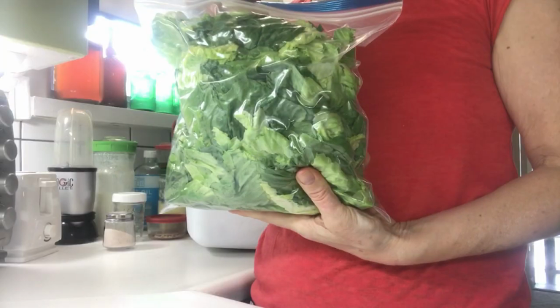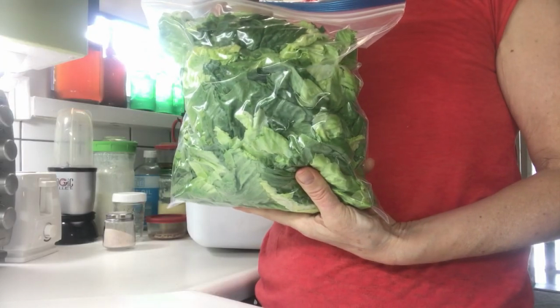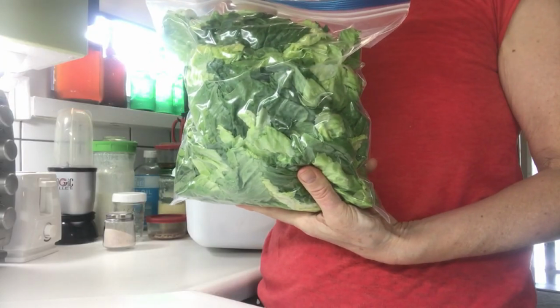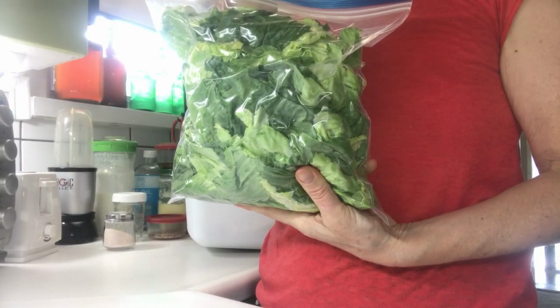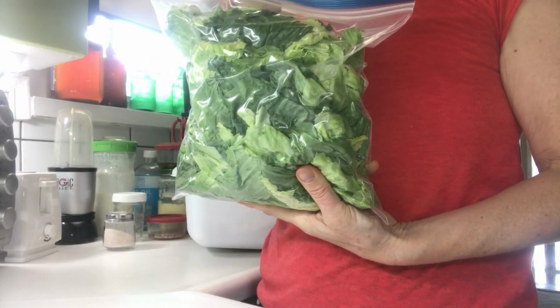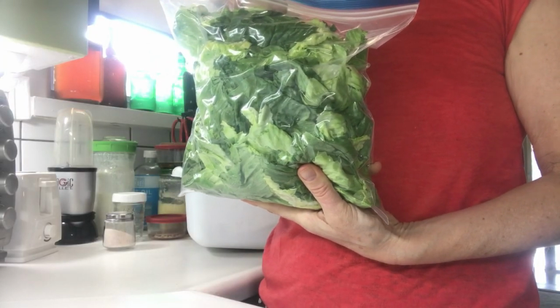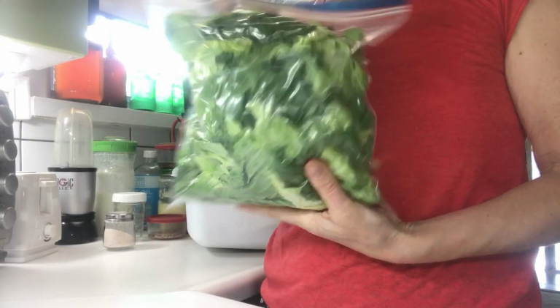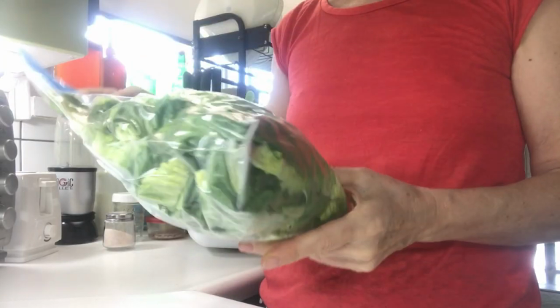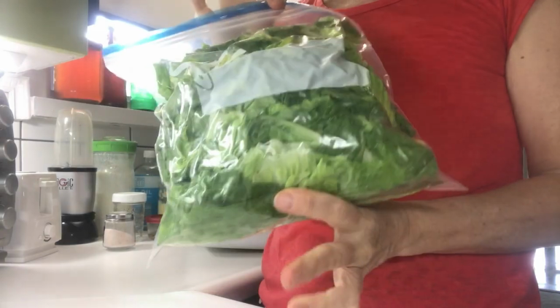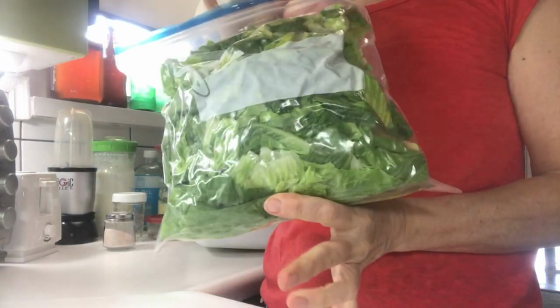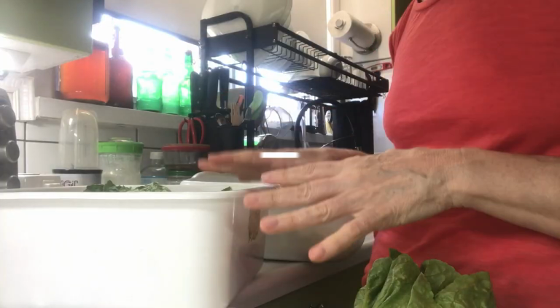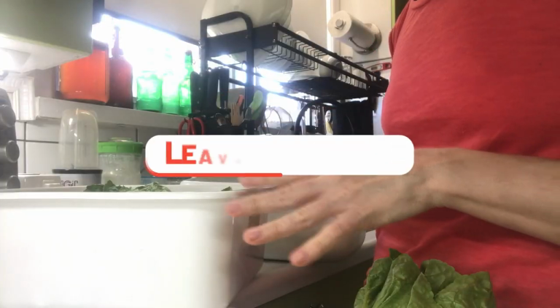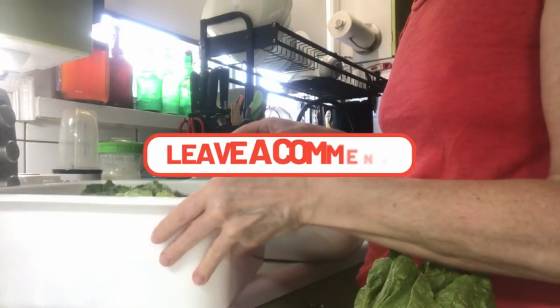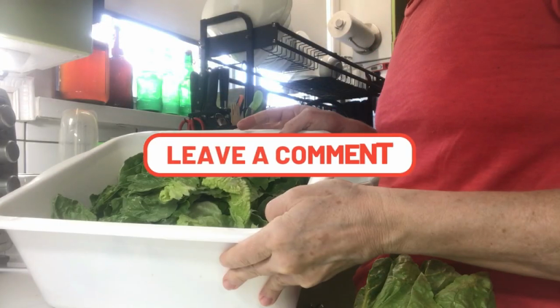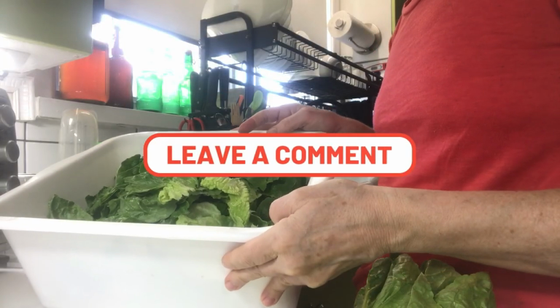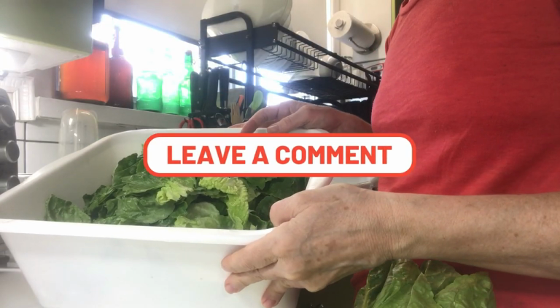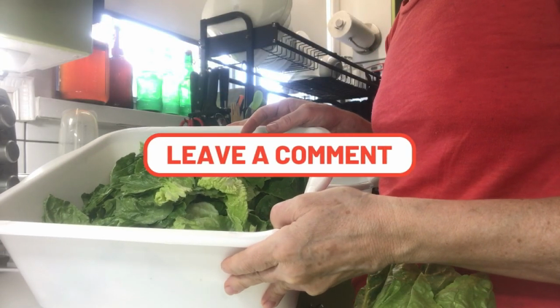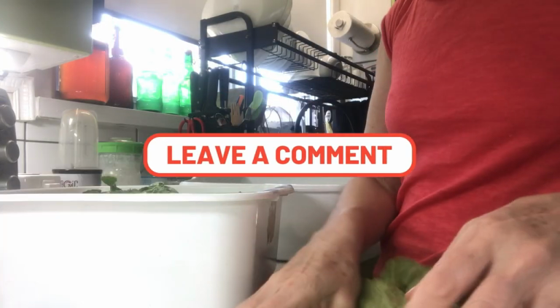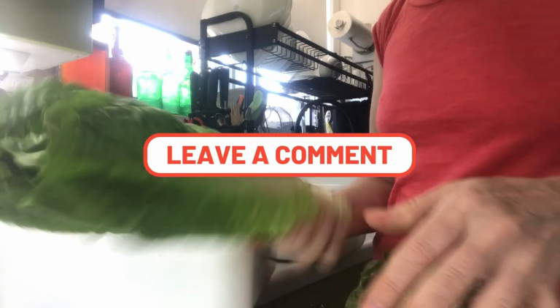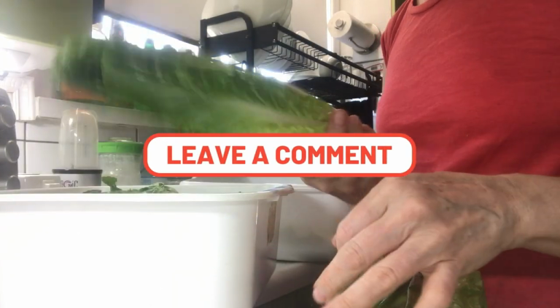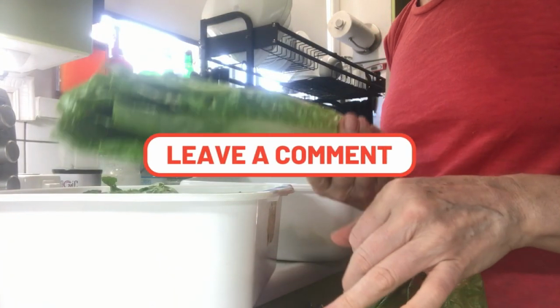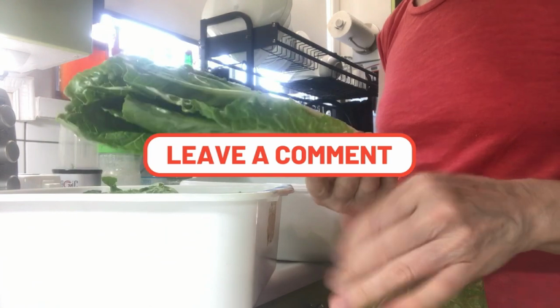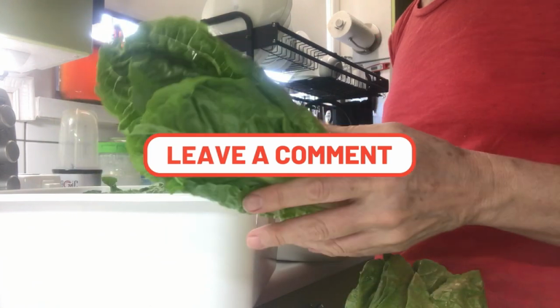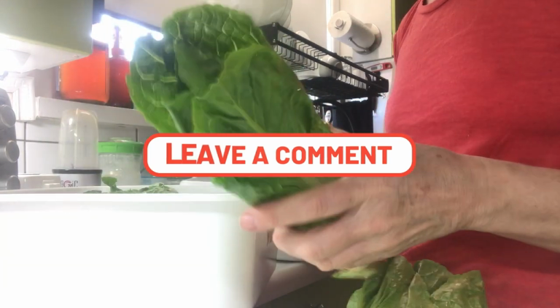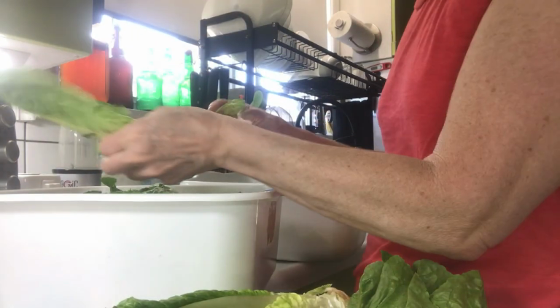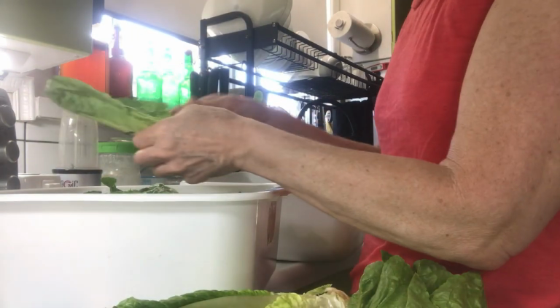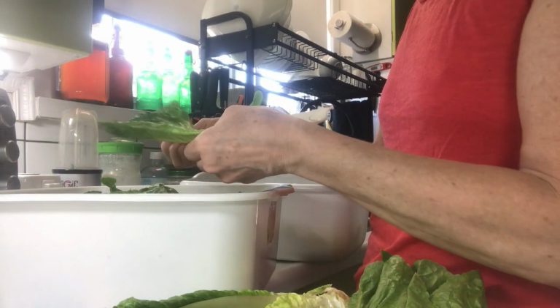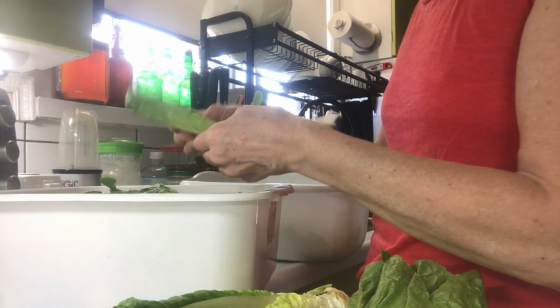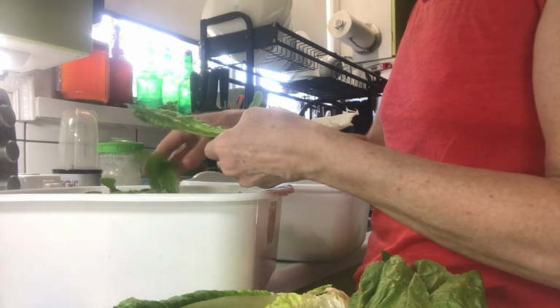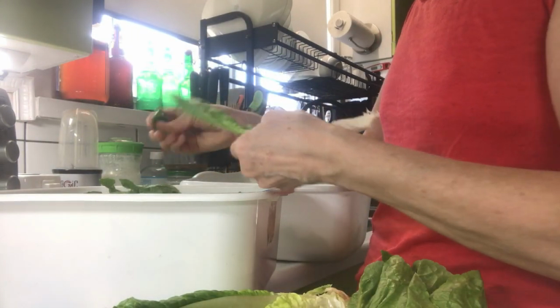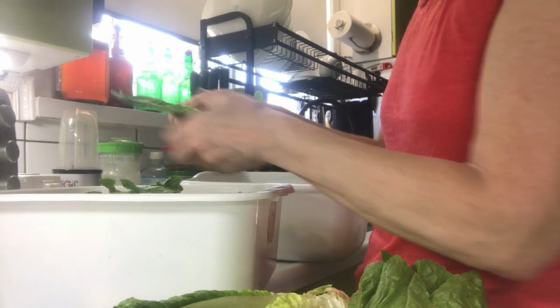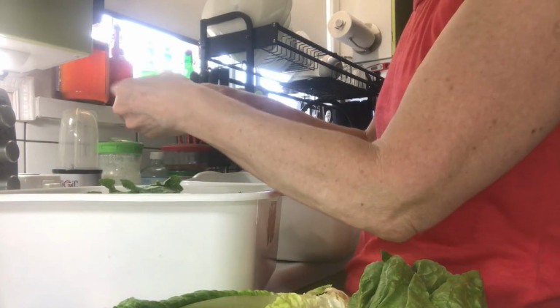That's six heads of lettuce, so obviously it takes up a whole lot less space in your fridge. Now the trick is to not wash the lettuce, and if you do, make sure they're thoroughly dry — otherwise moisture will make your lettuce go bad a lot faster.